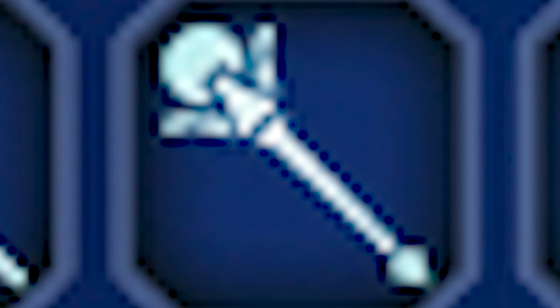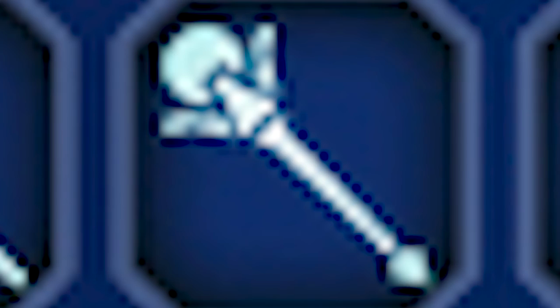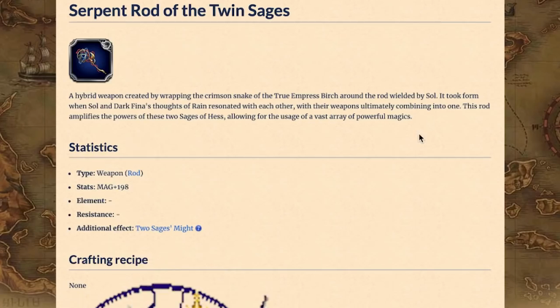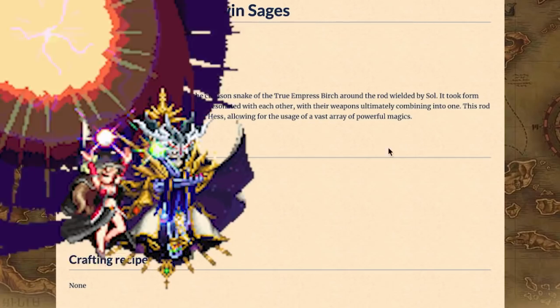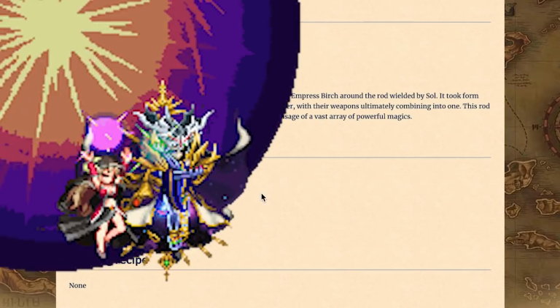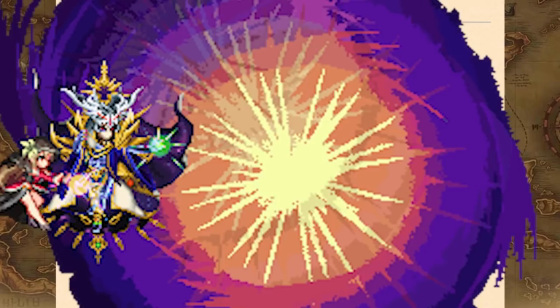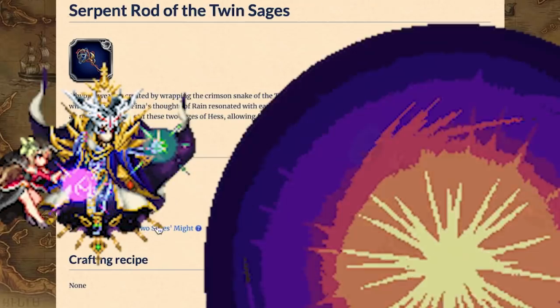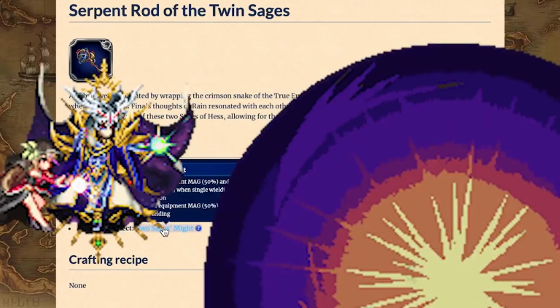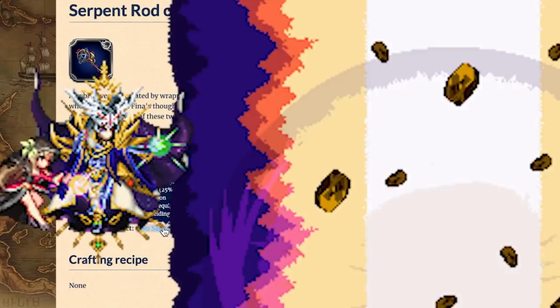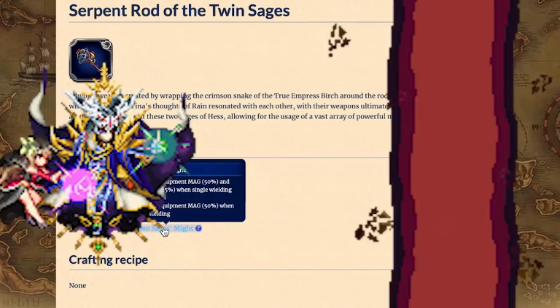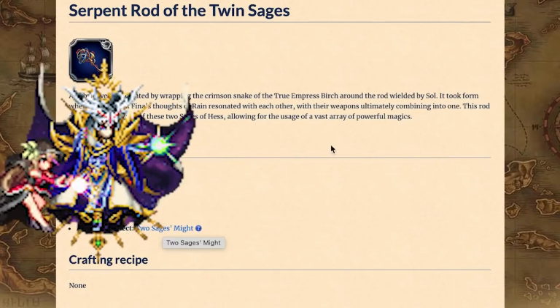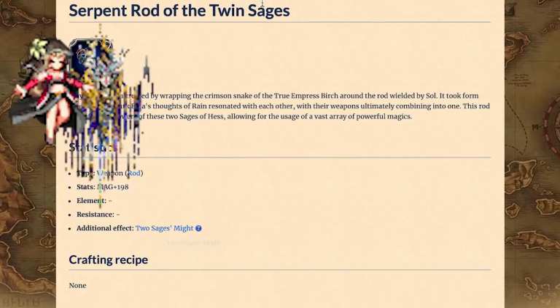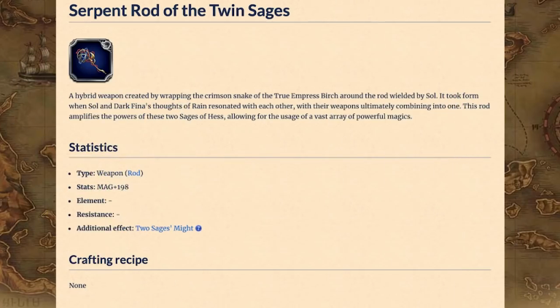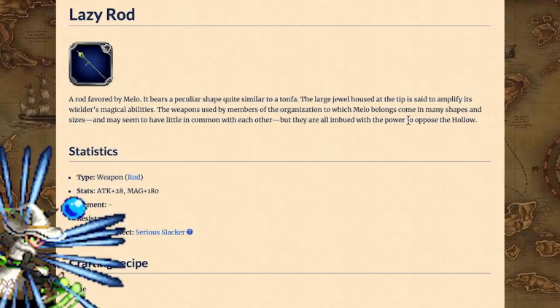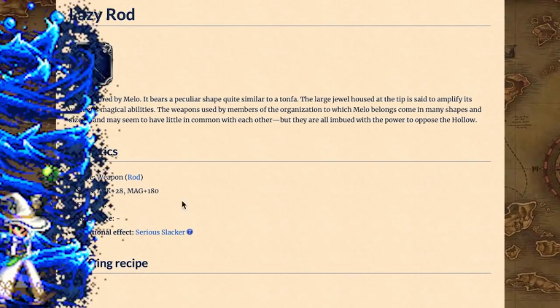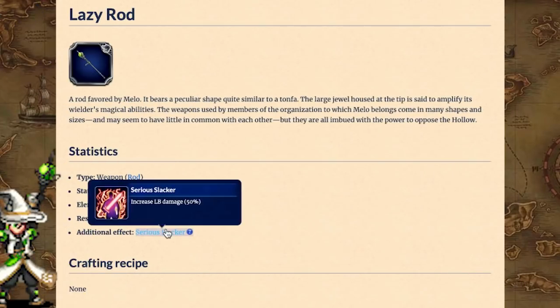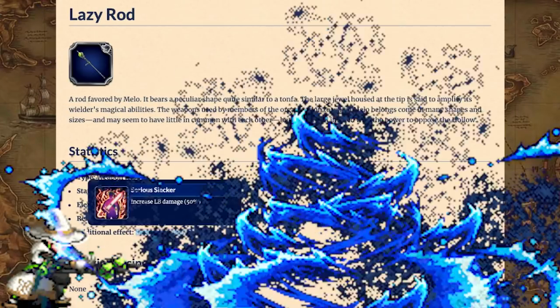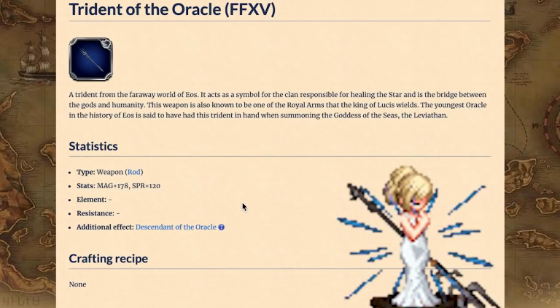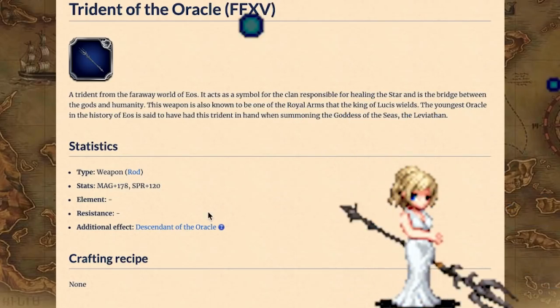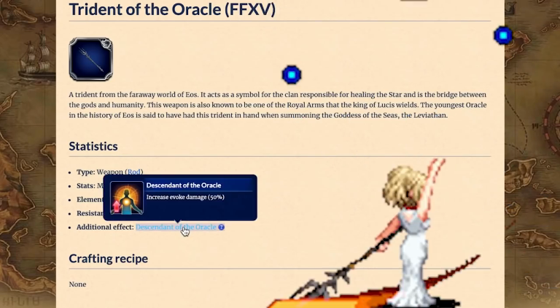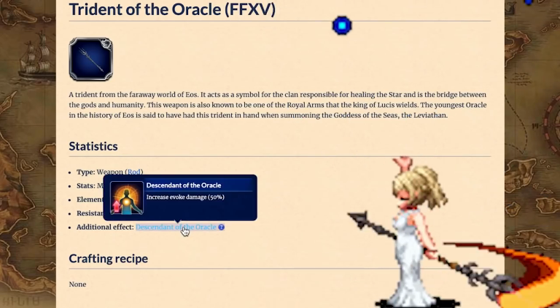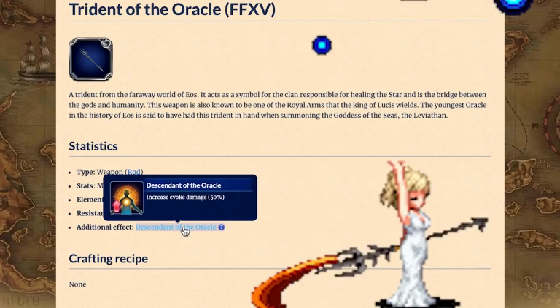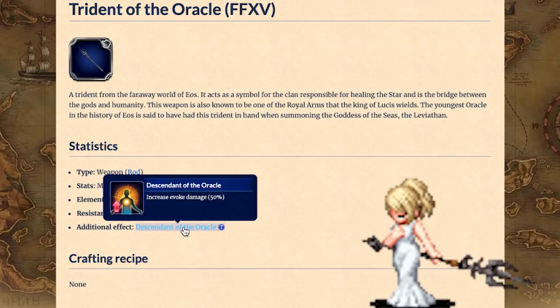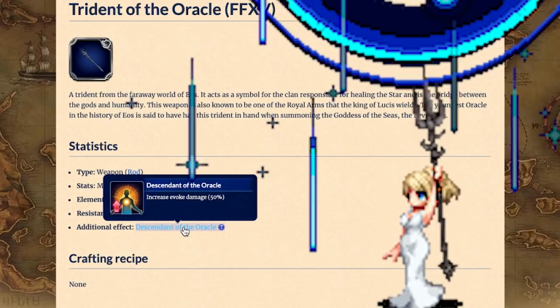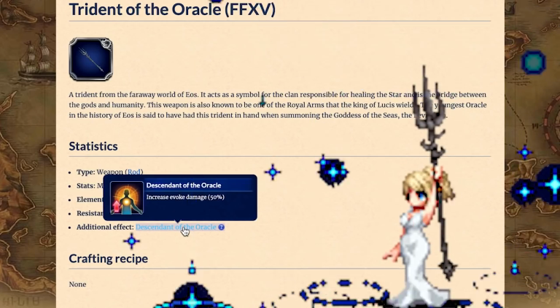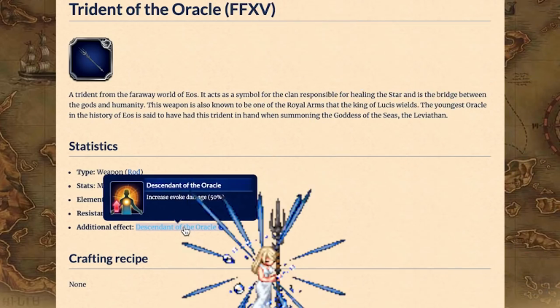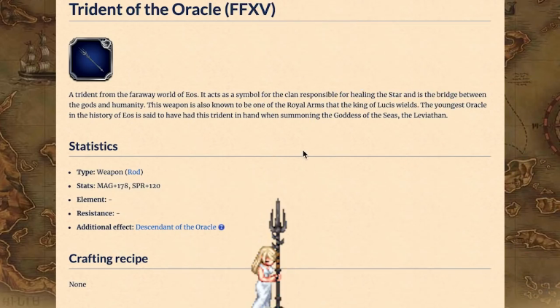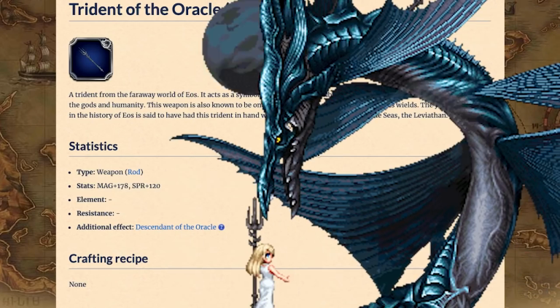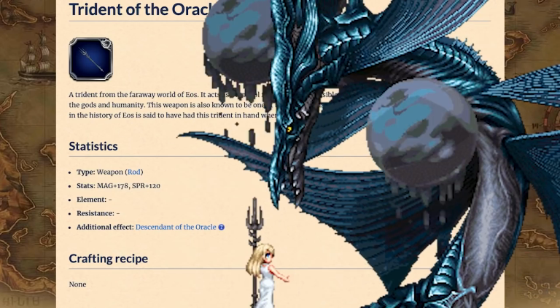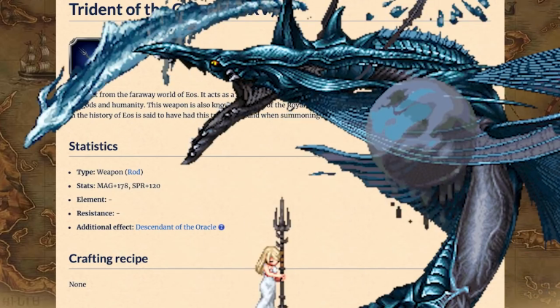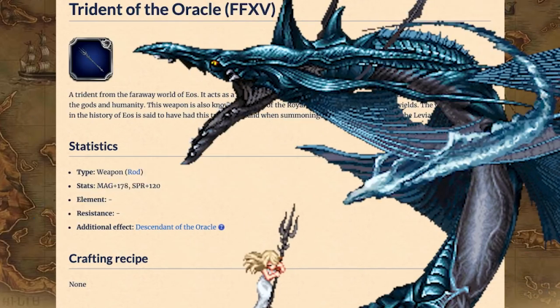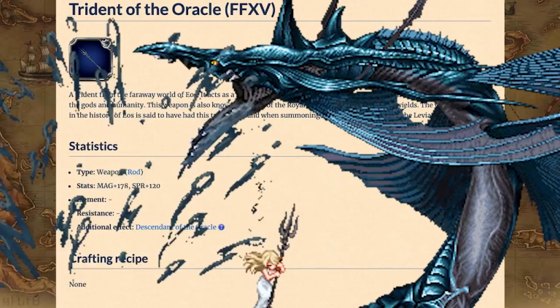Rods. Dark Fina and Sol's Serpent Rod of the Twin Stages is best for equipment stats. If you want to boost some Limit Burst damage, get Melo's Lazy Rod. Oracle Maiden Lunafreya's Trident of the Oracle can boost your units' Evoke damage, though Lunafreya herself prefers to hold the staff from the Leviathan Chronicle Battle.